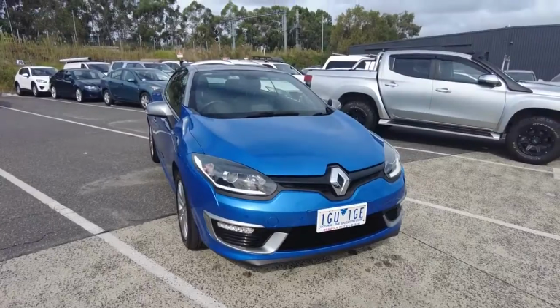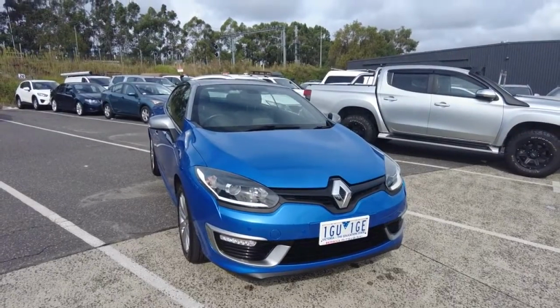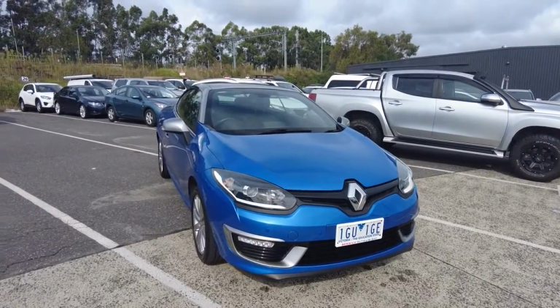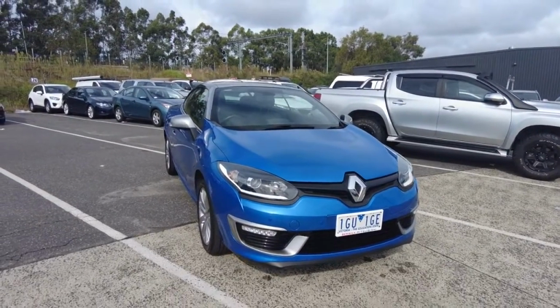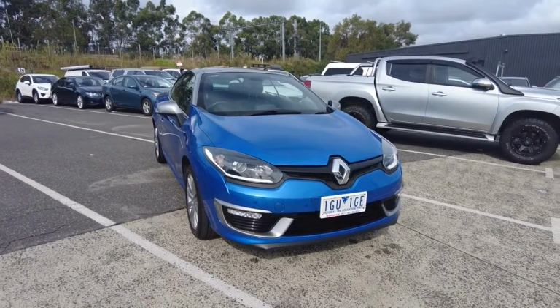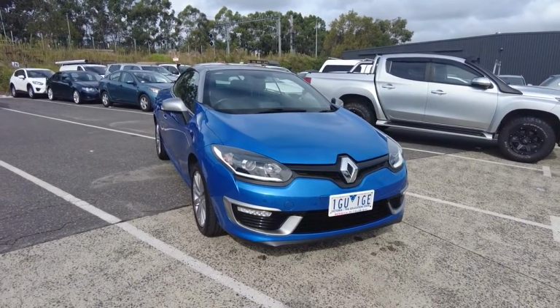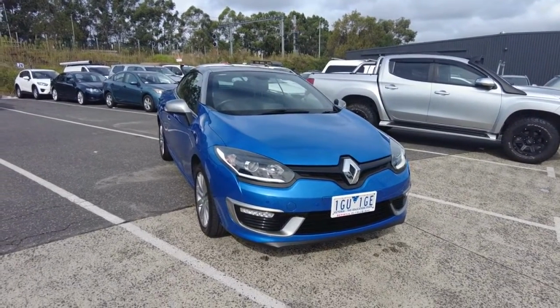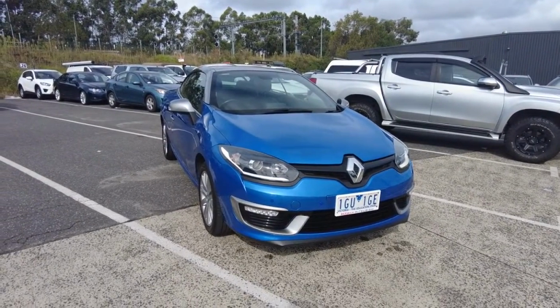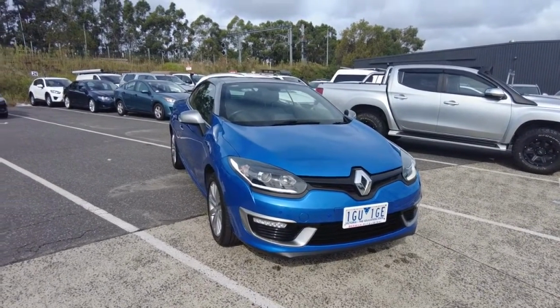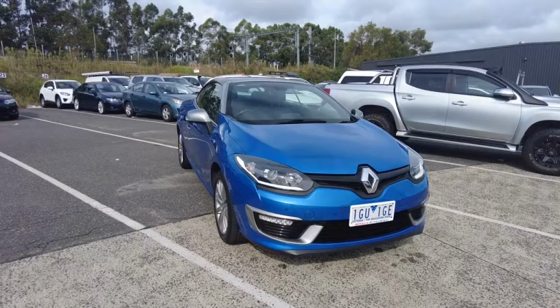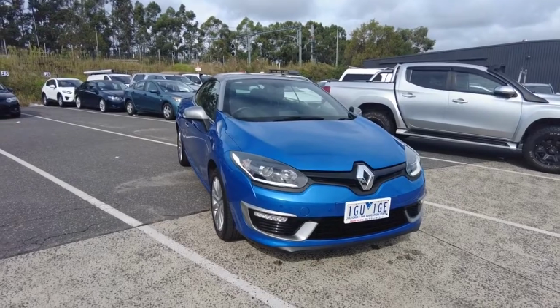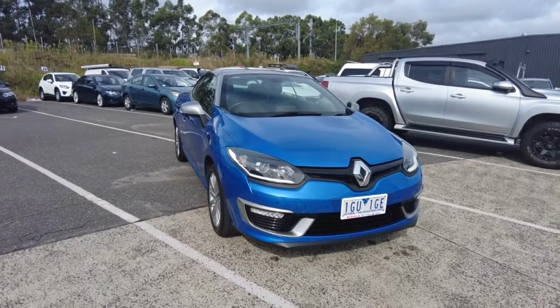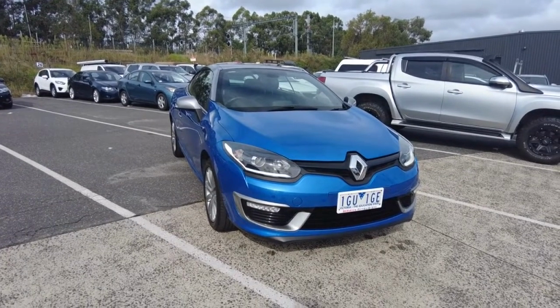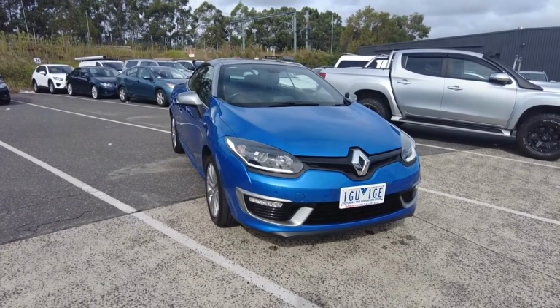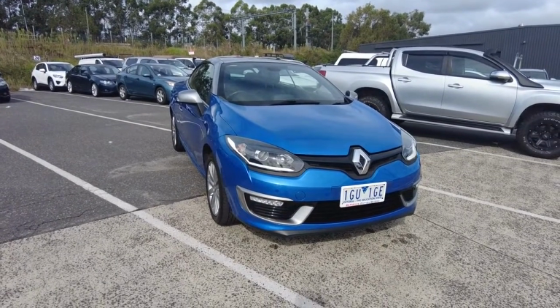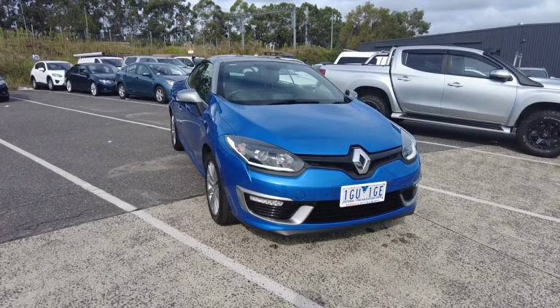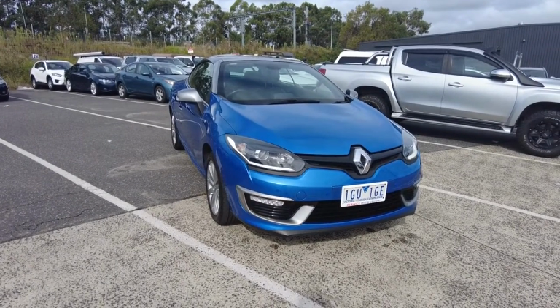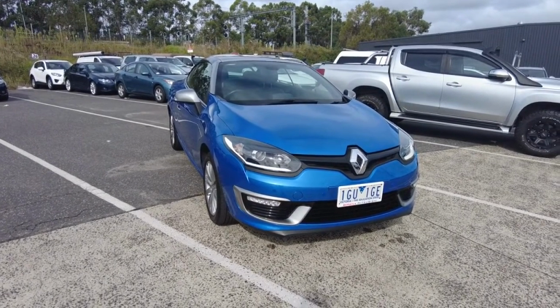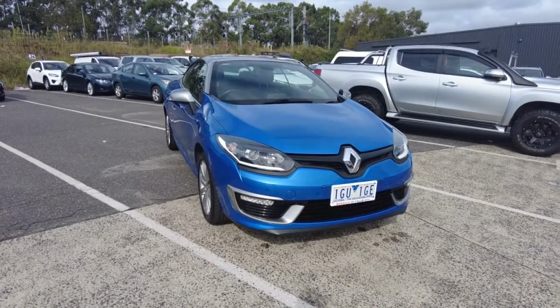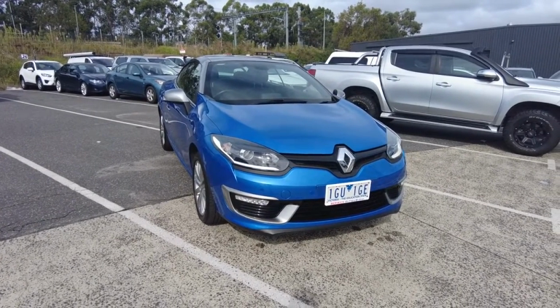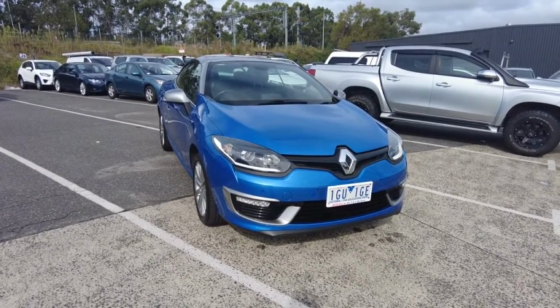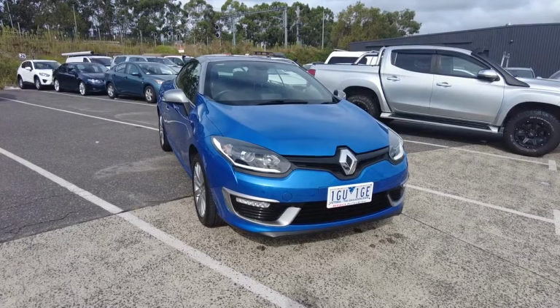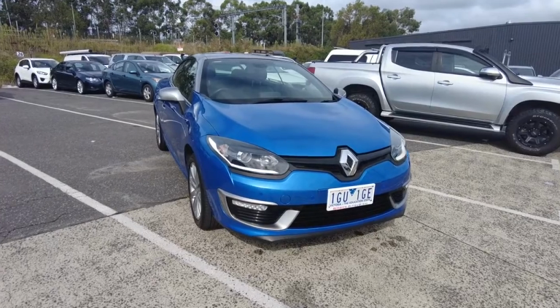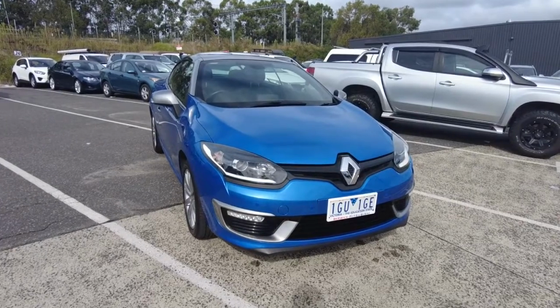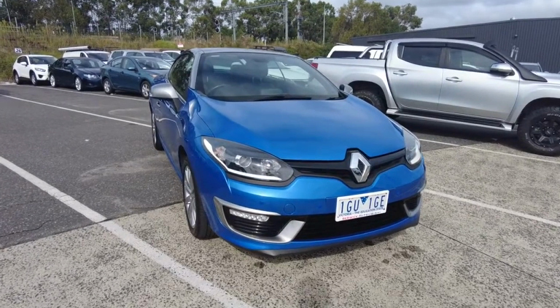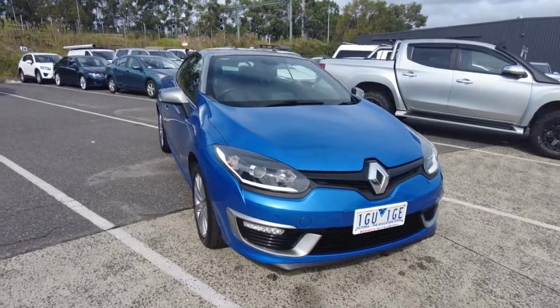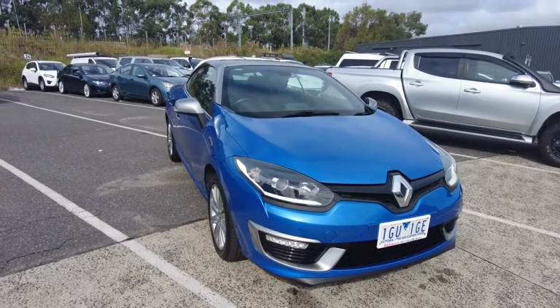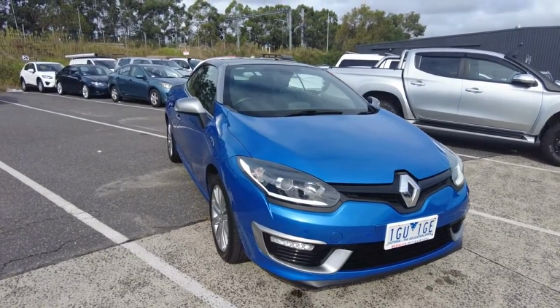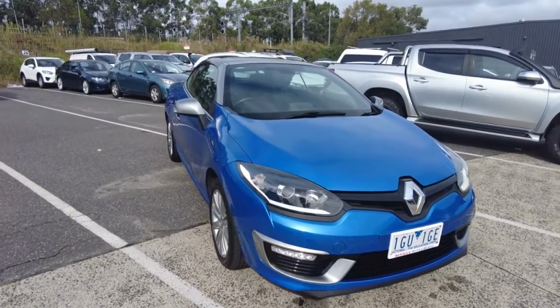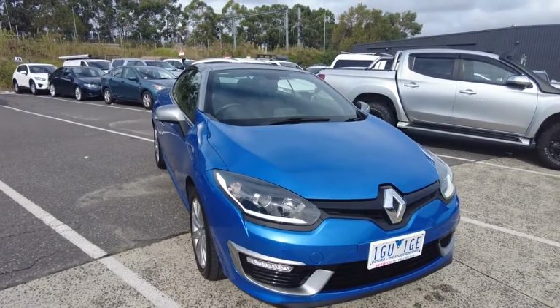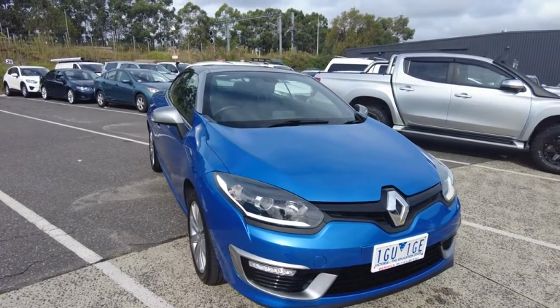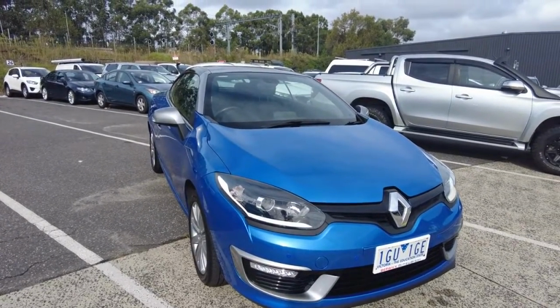Hey guys, Jamel here from Berwick Mitsubishi. Today I'm here to show you a 2015 Renault Megane GT Line Auto, and what I wanted to do is just sort of walk around the car to show you the conditions of the exterior and a couple of the specs. 32,000Ks with a 4-cylinder 2-litre petrol engine and a 6-speed automatic.